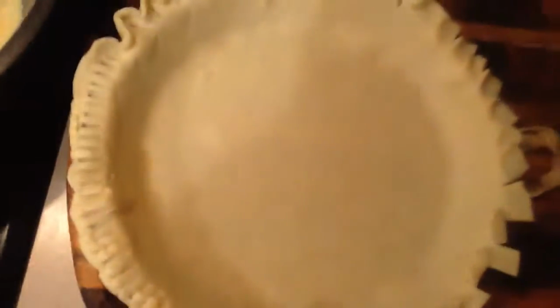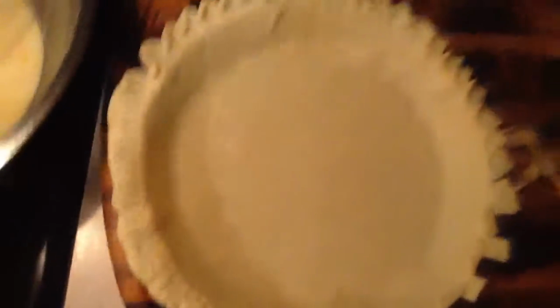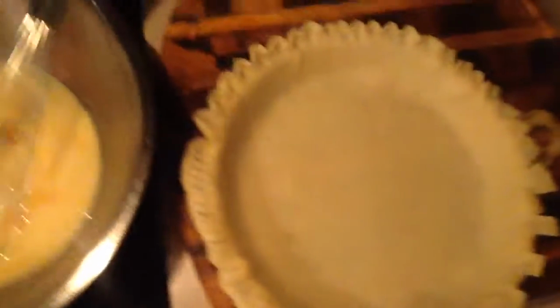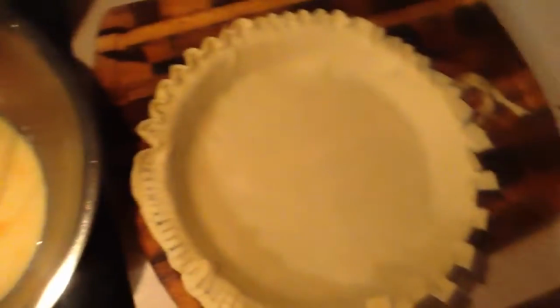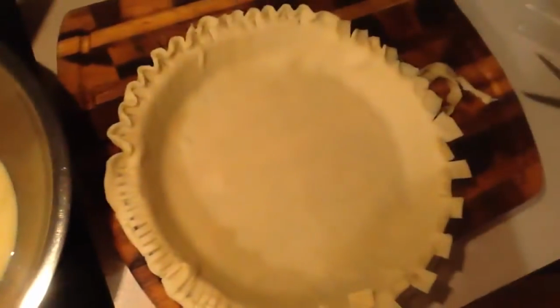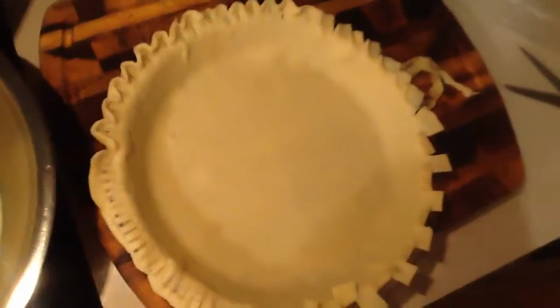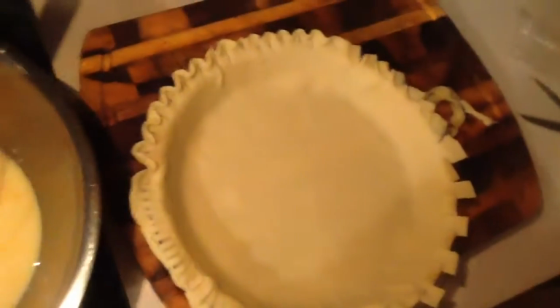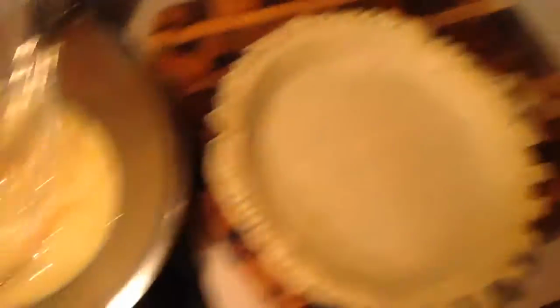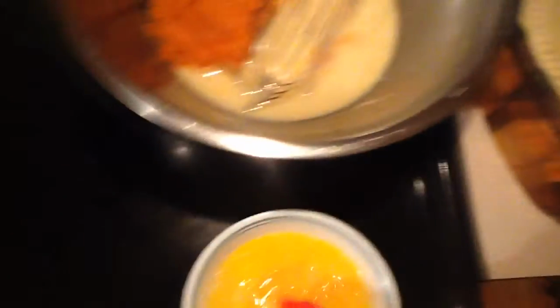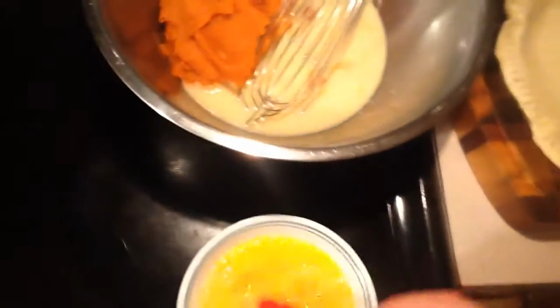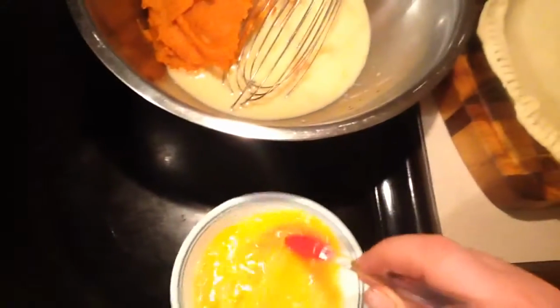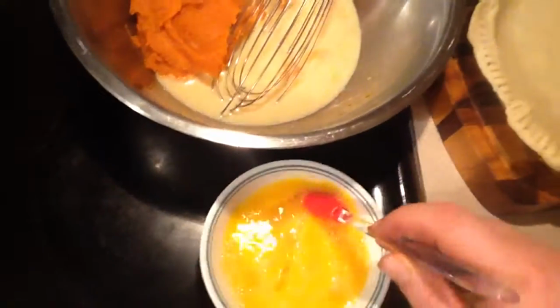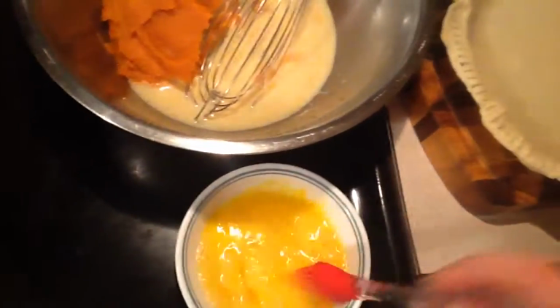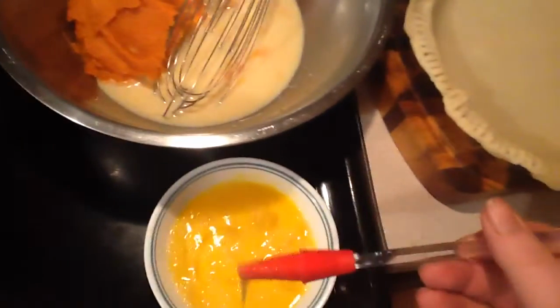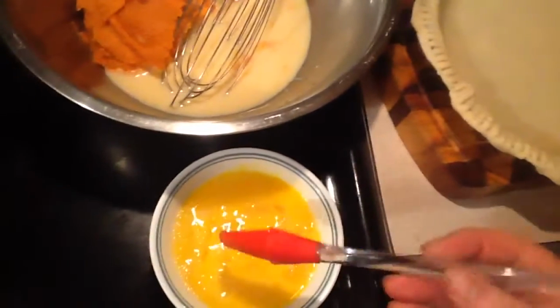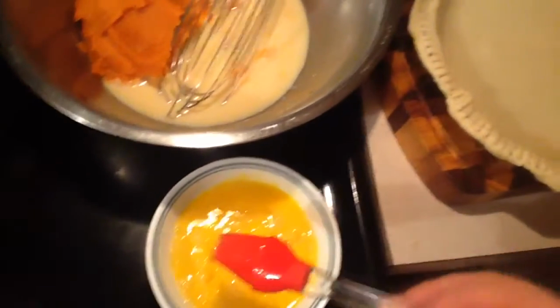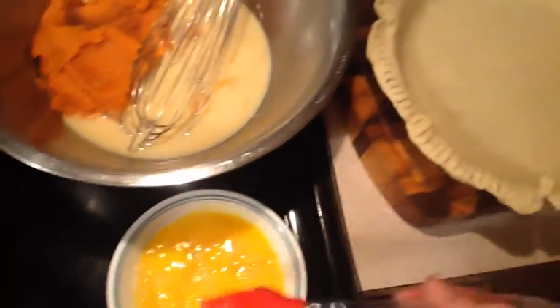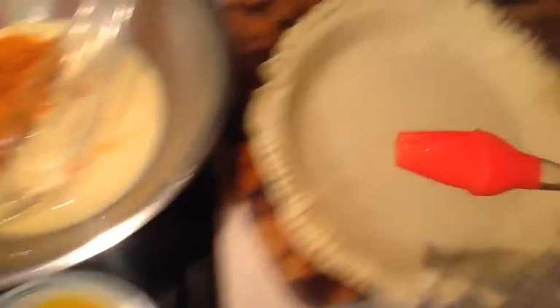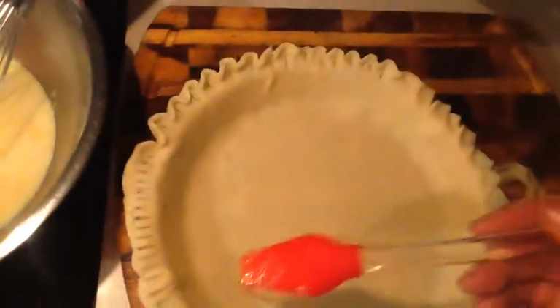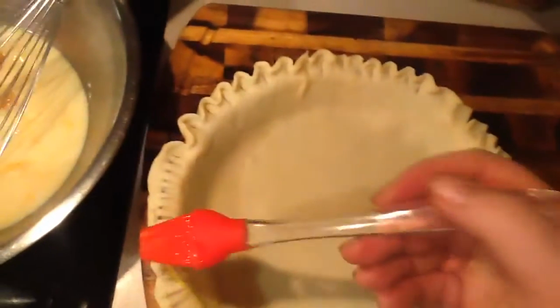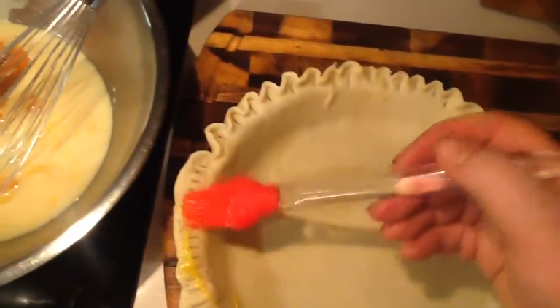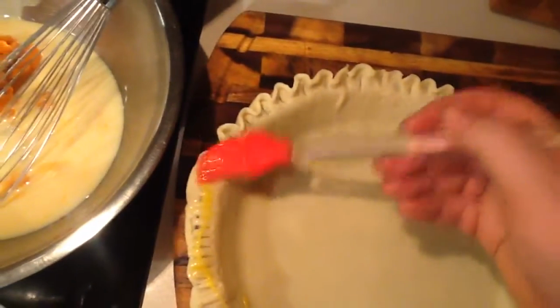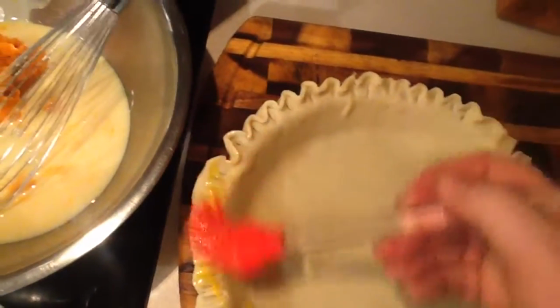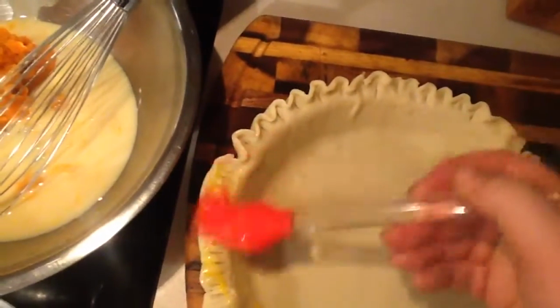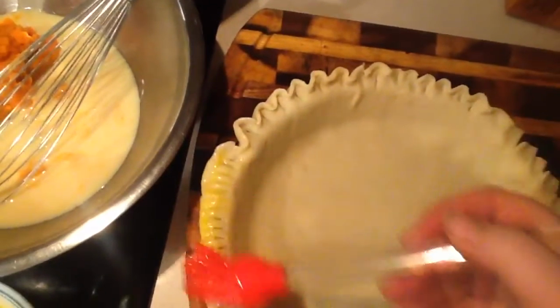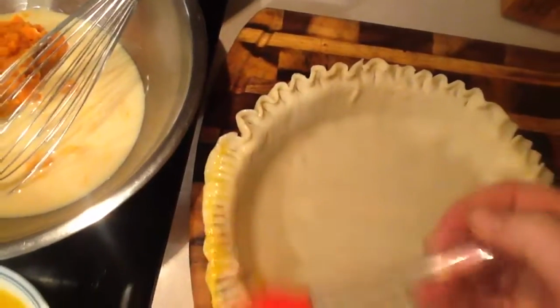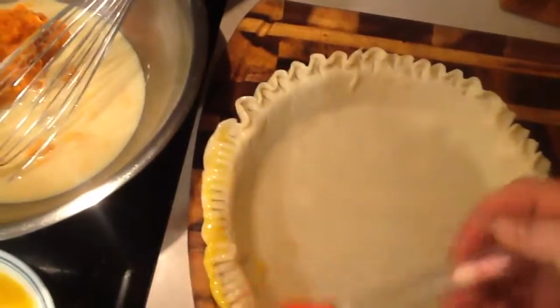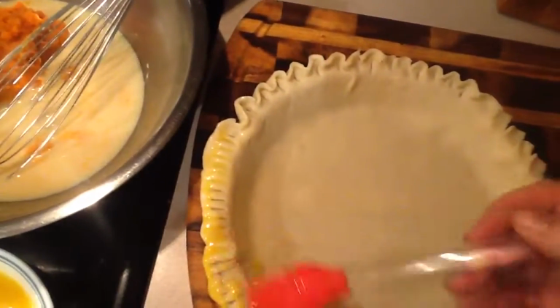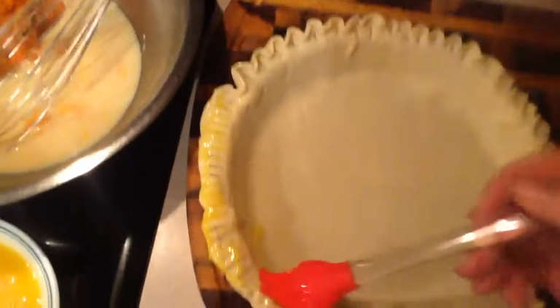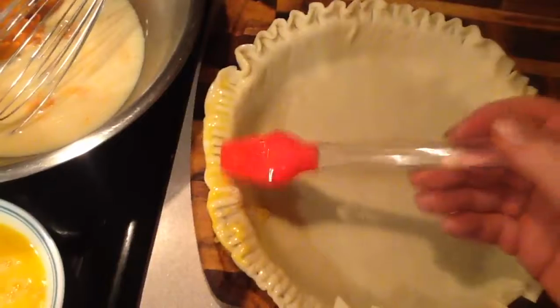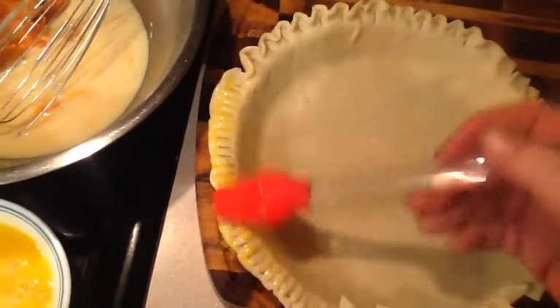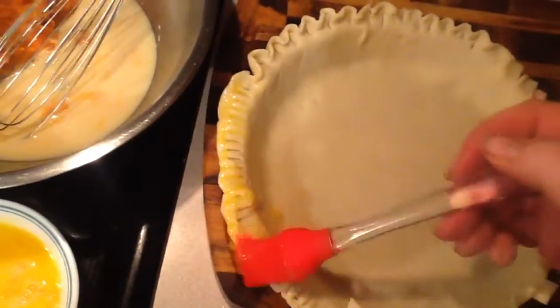And then once you have that done, you want to take an egg wash, which is just — I got some eggs here that's supposed to go into the pie — and just make sure you coat the outside of the crust all the way around.